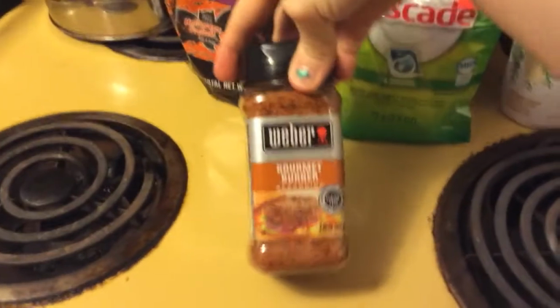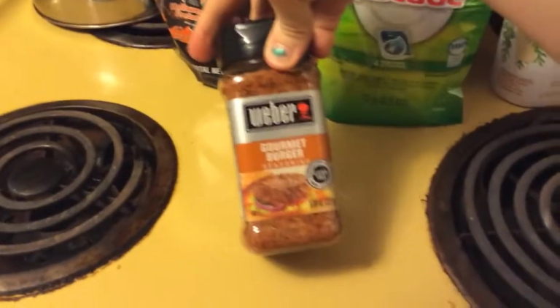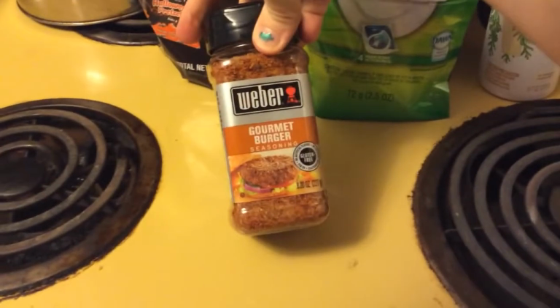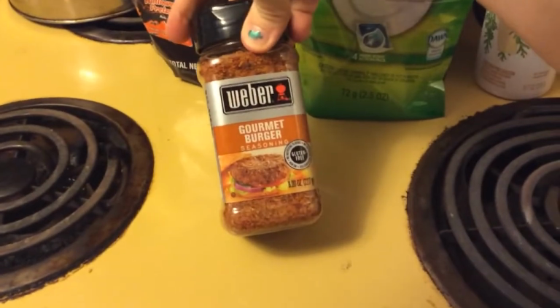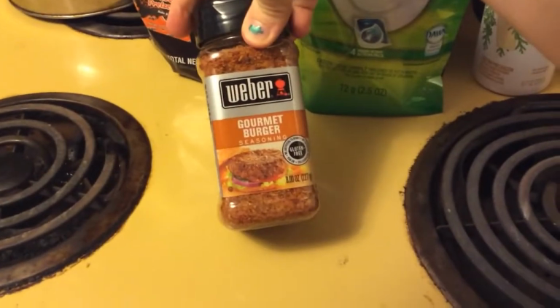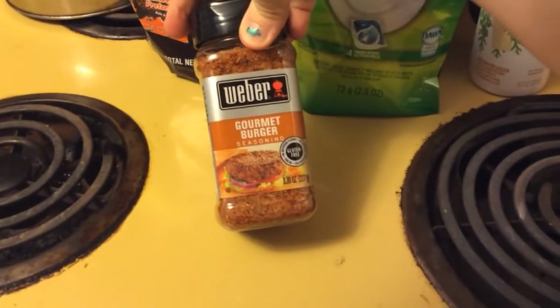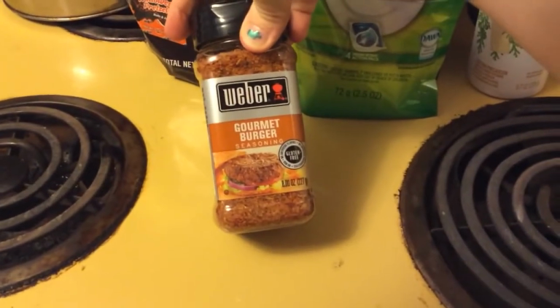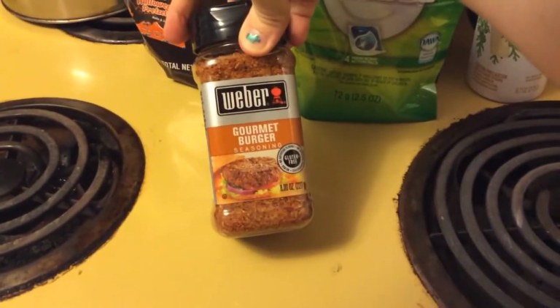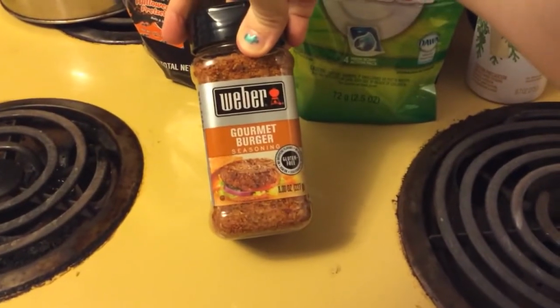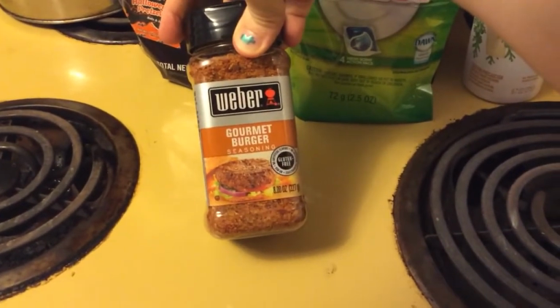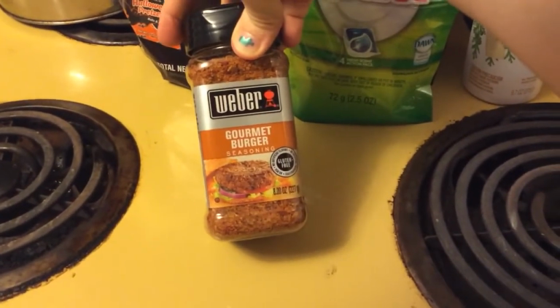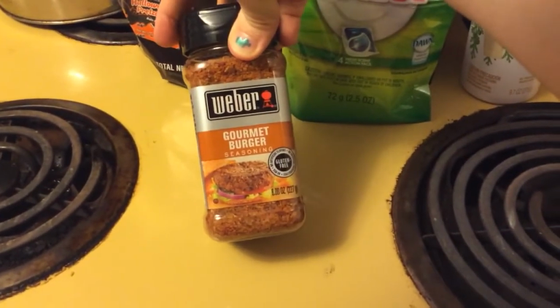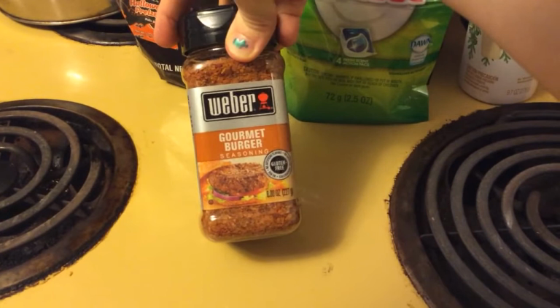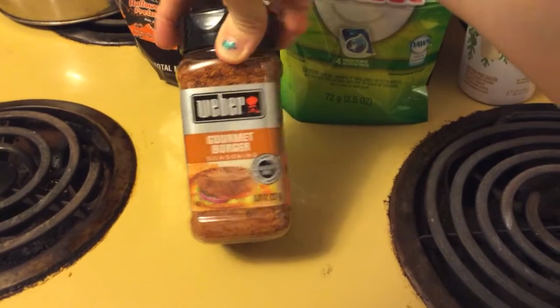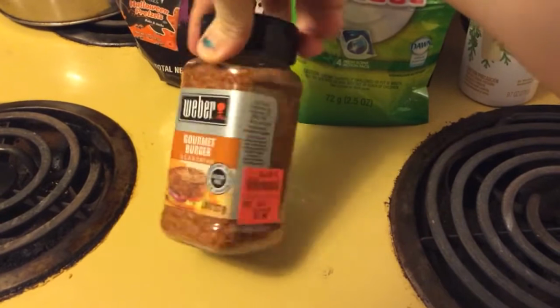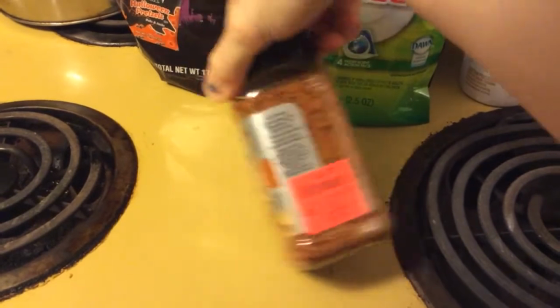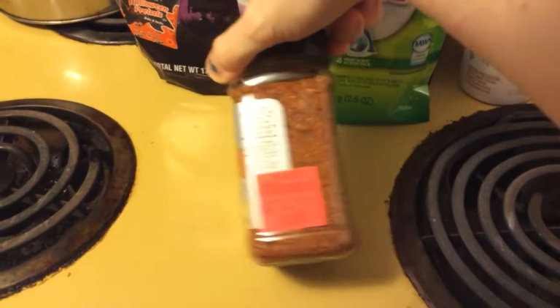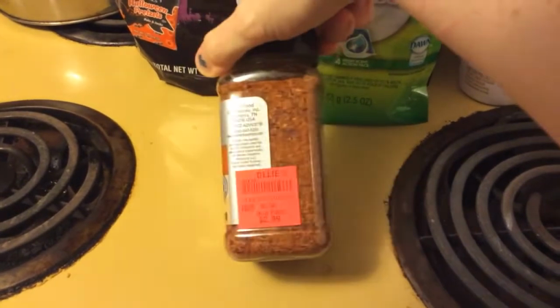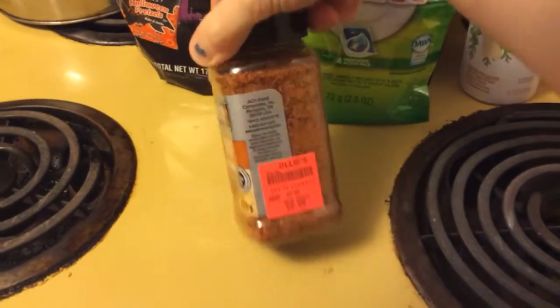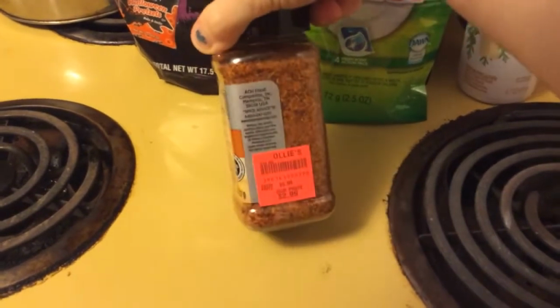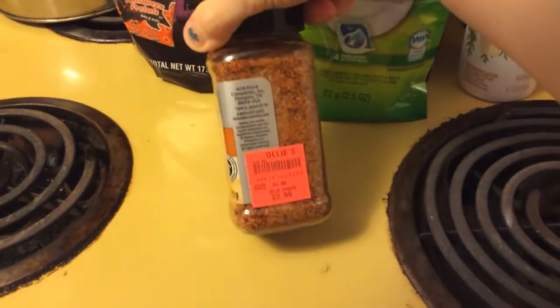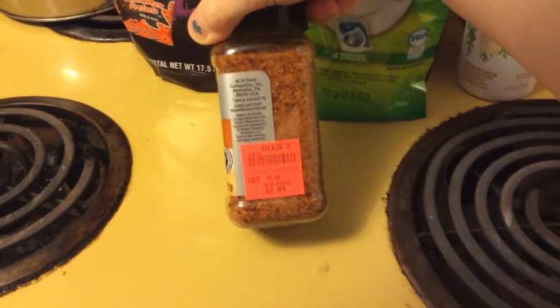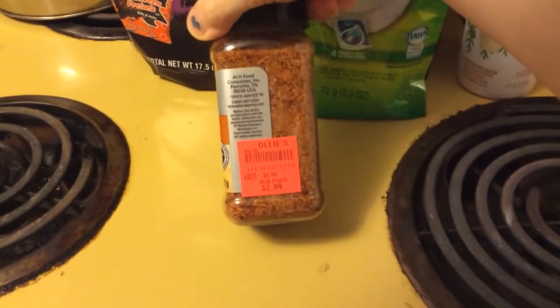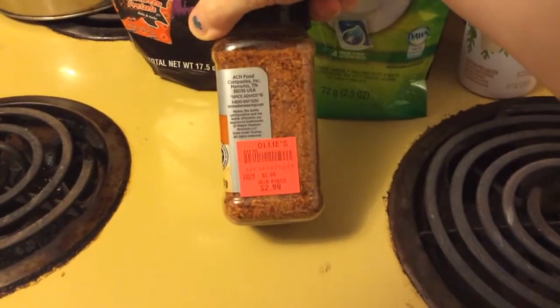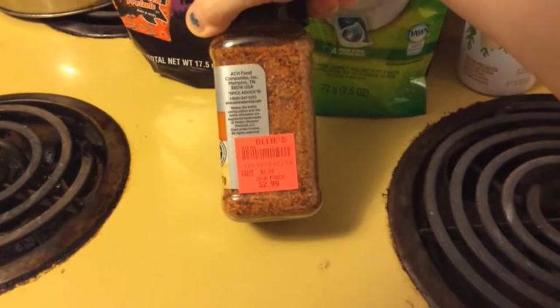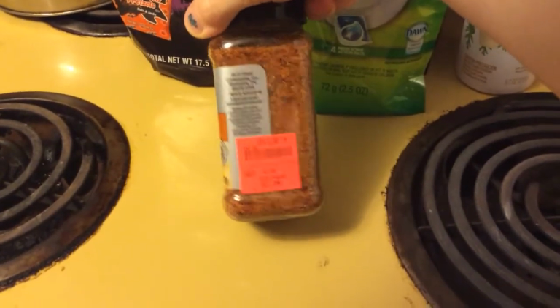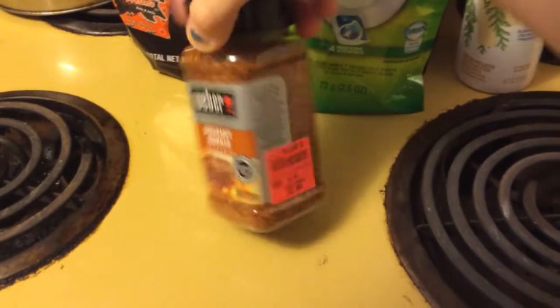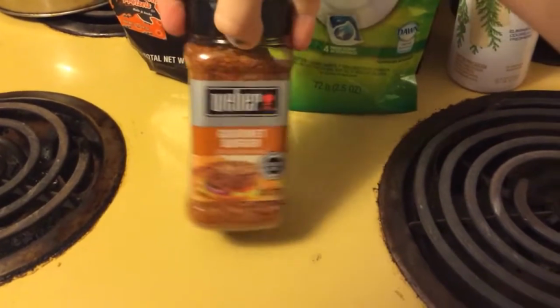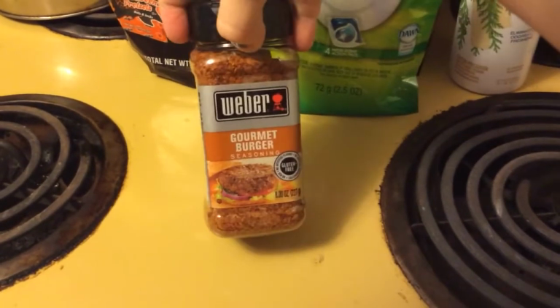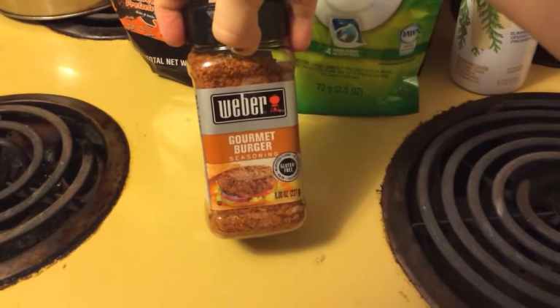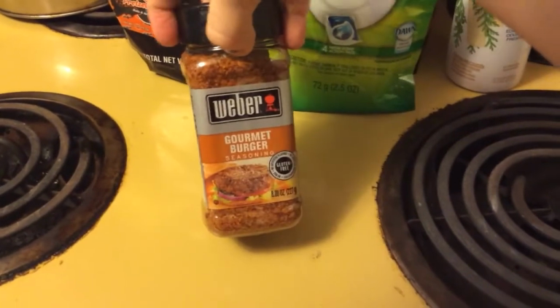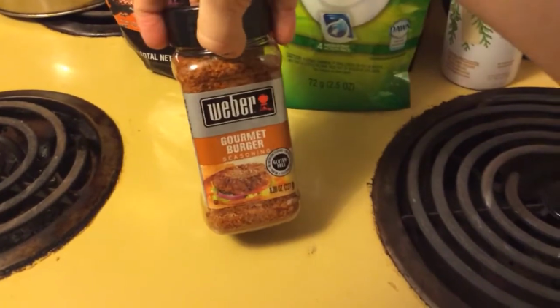I got Gourmet Burger seasoning because we only have one seasoning thing that I use all the time. It was $2.99 so I just decided to get a new one.